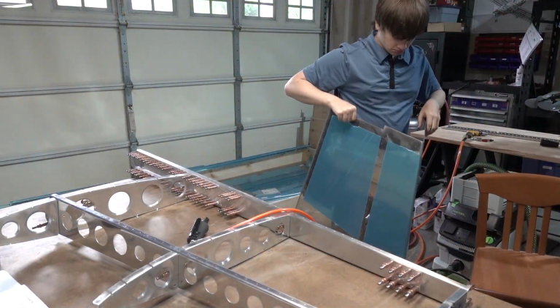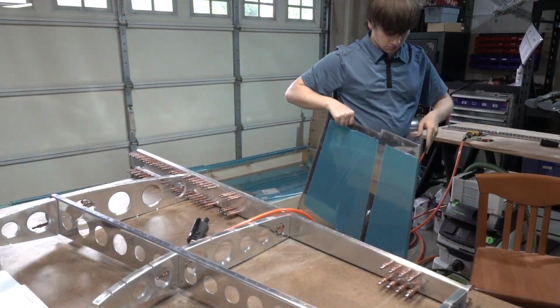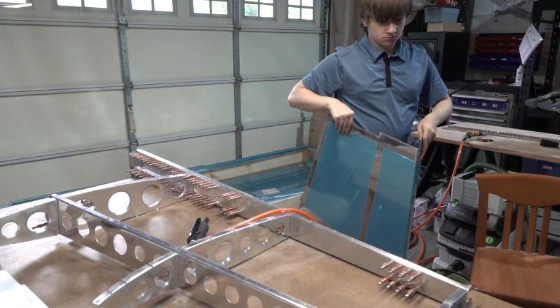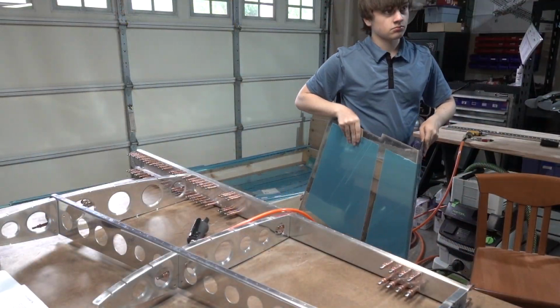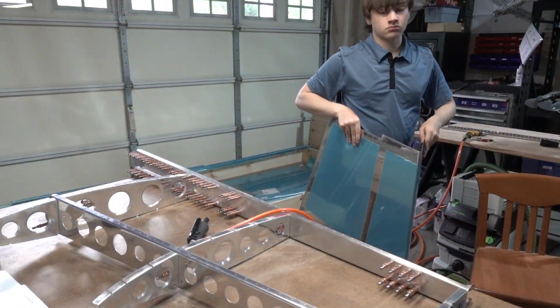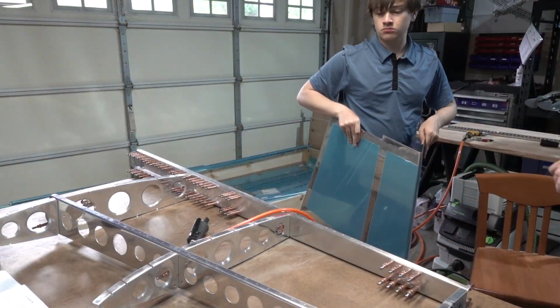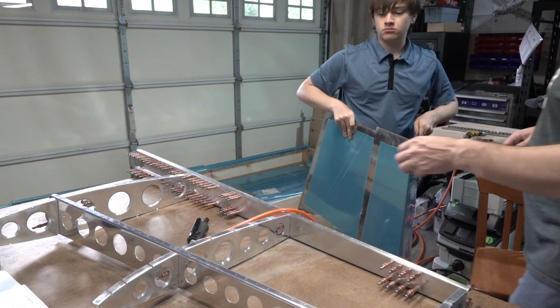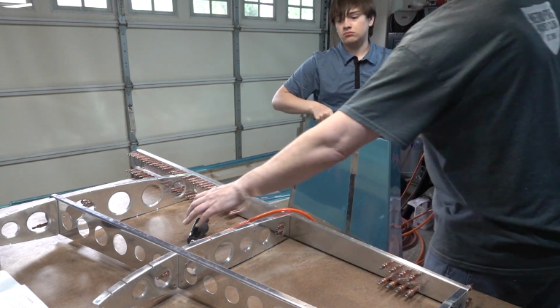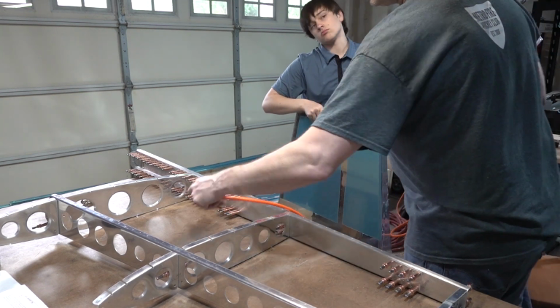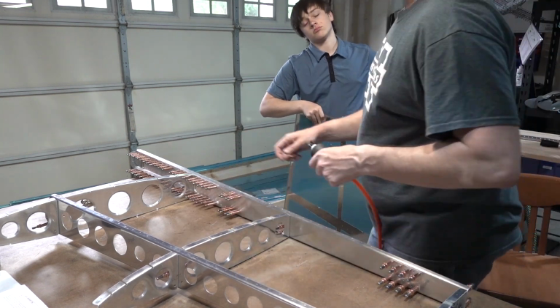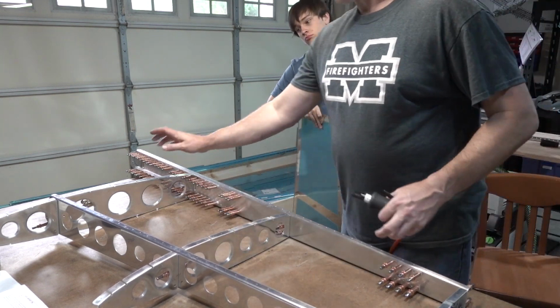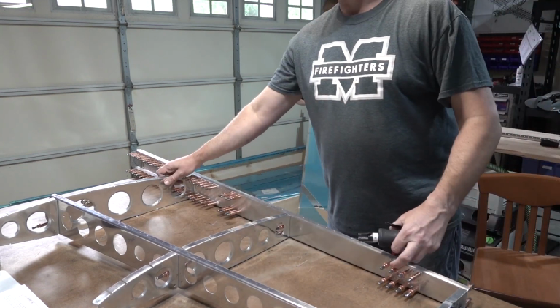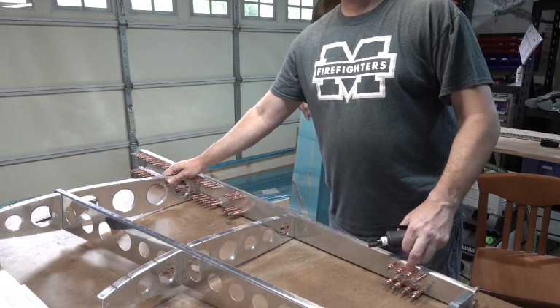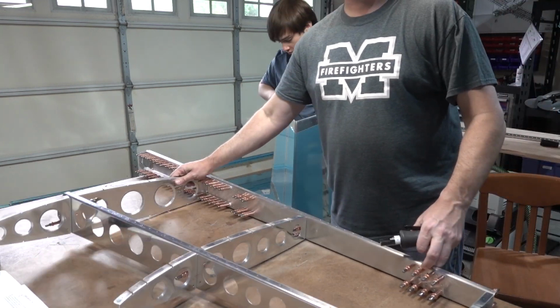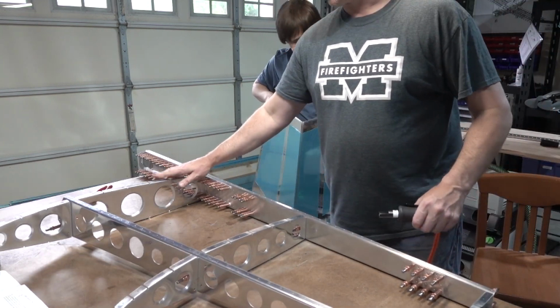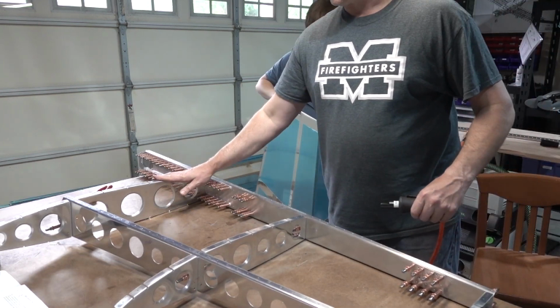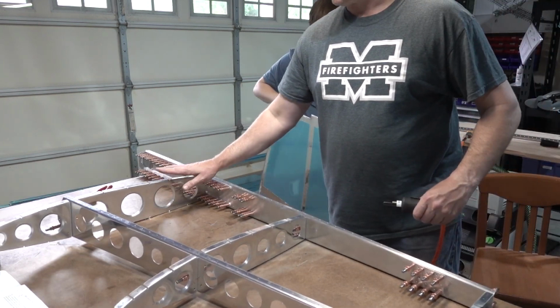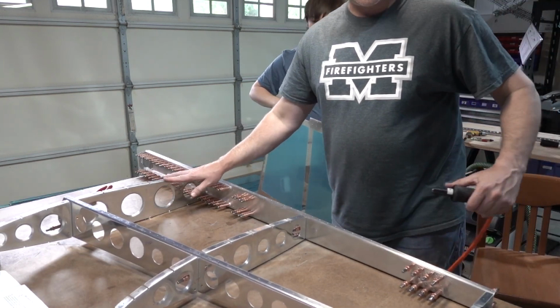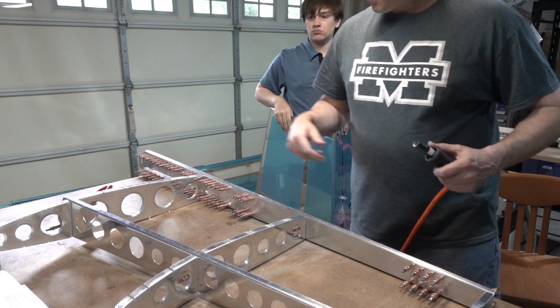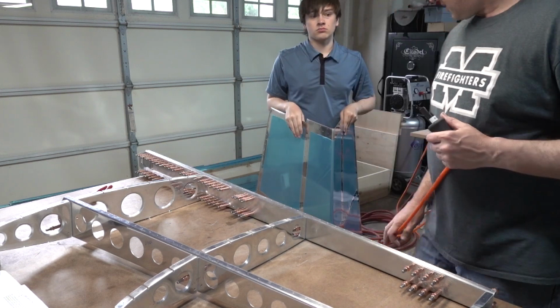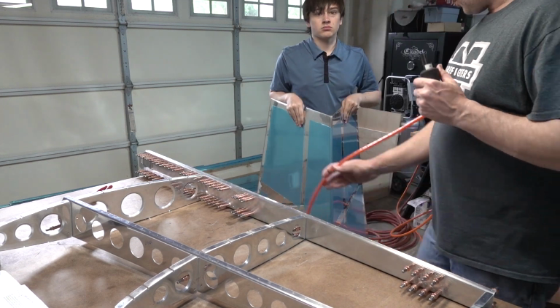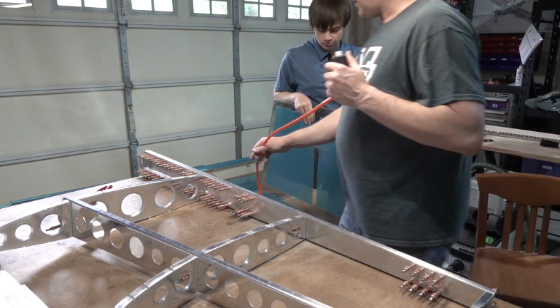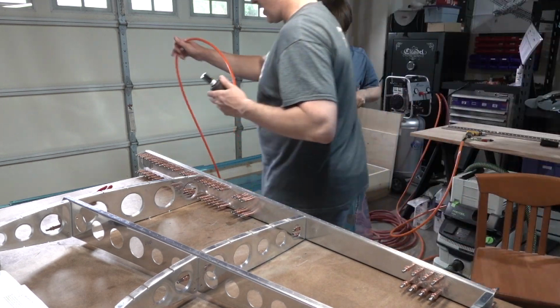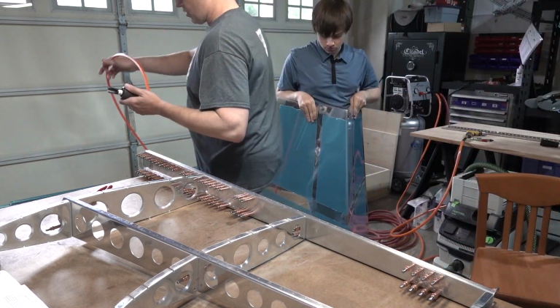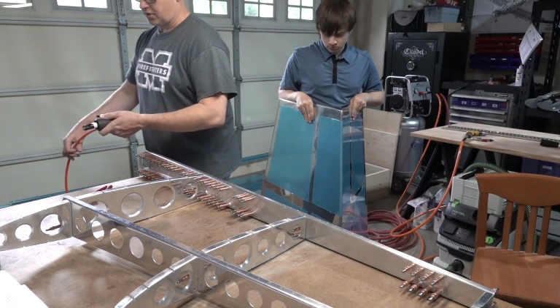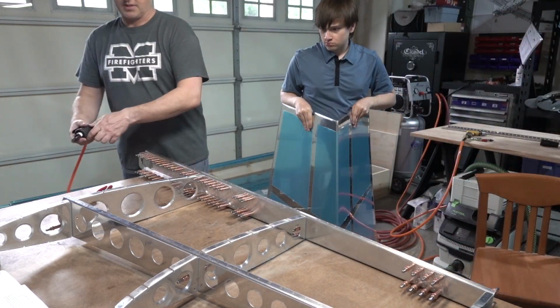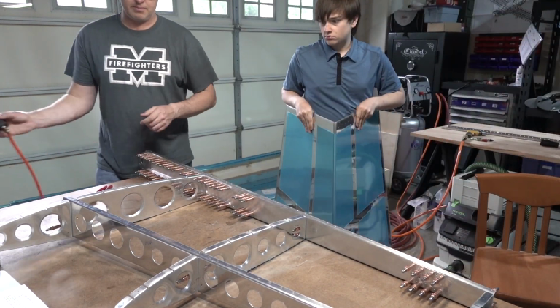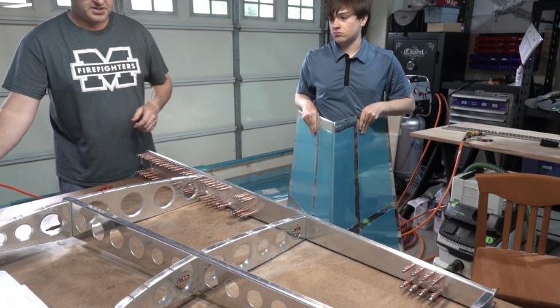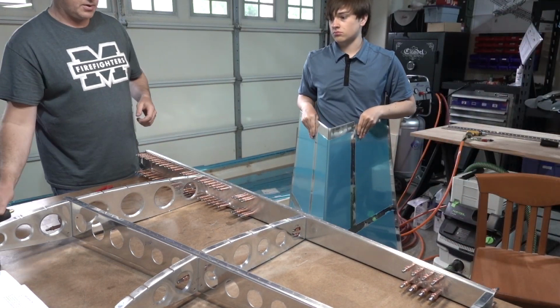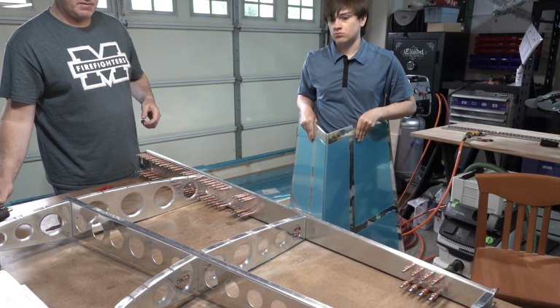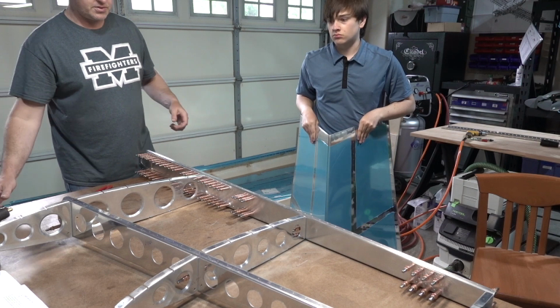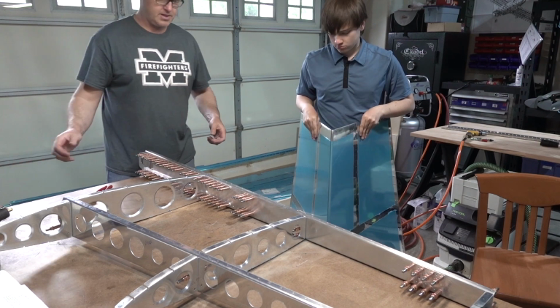It's very exciting that Vans sent me the rib that I needed to continue working on this. We've got that deburred and ready to go, and now we're going to put the skin on the vertical stabilizer.